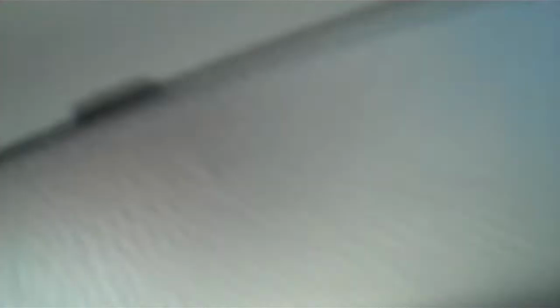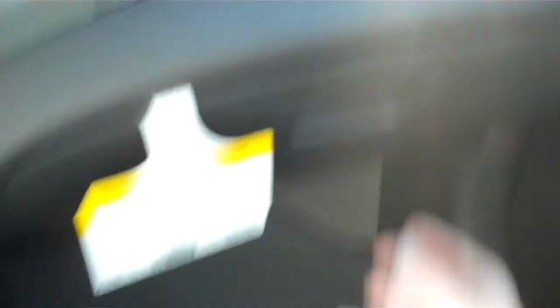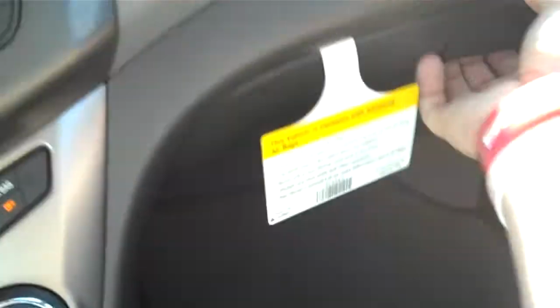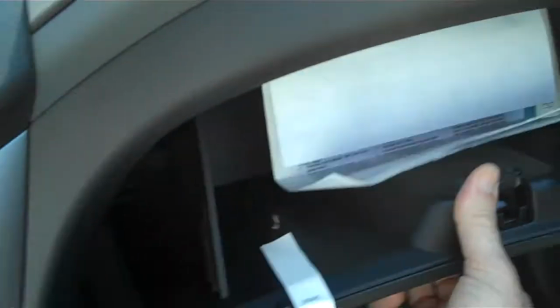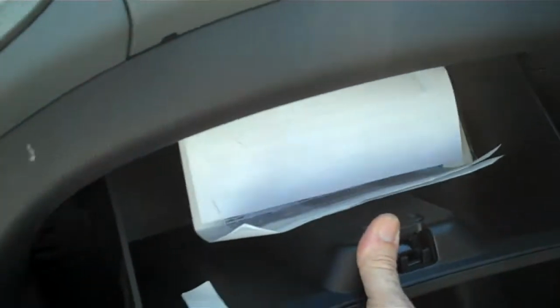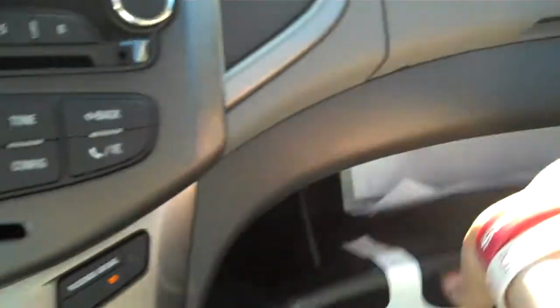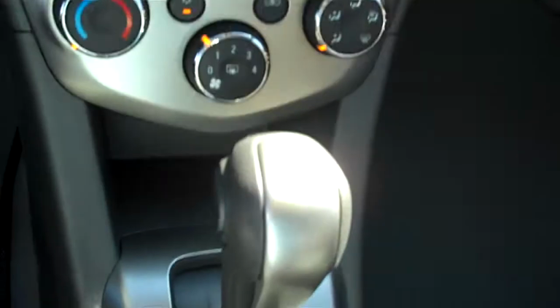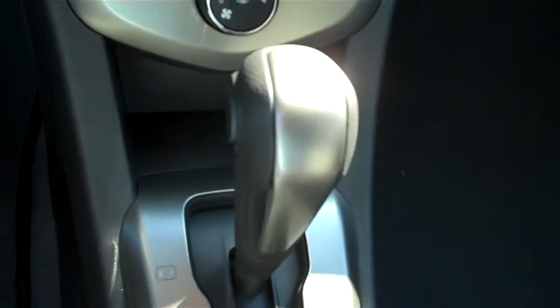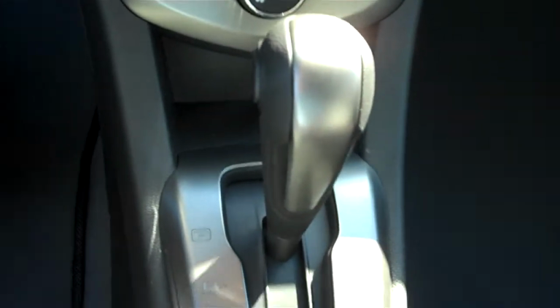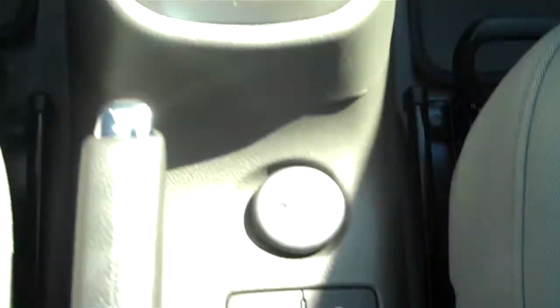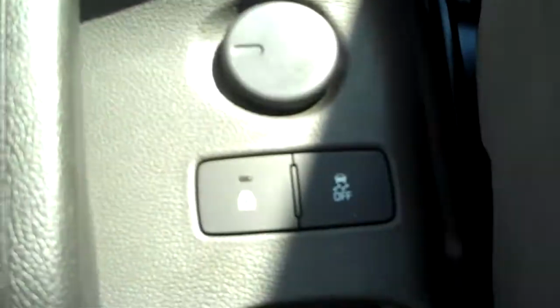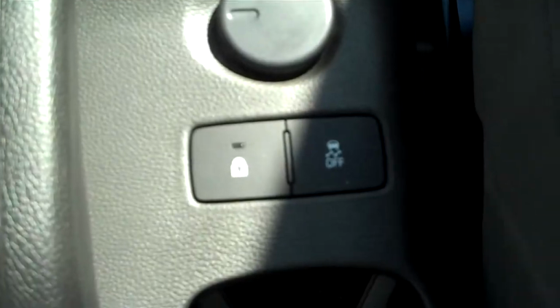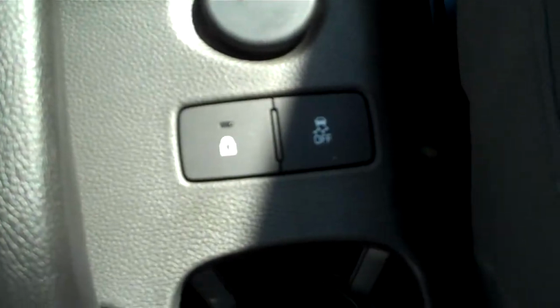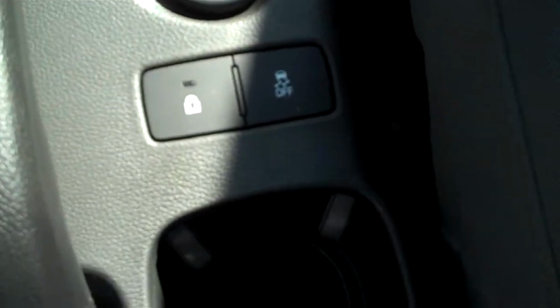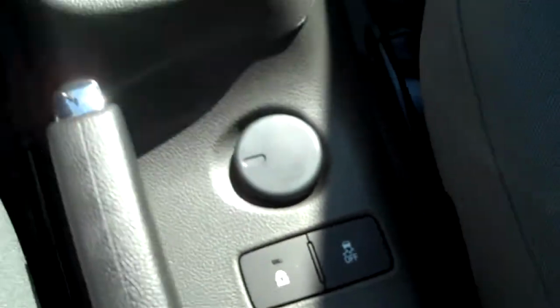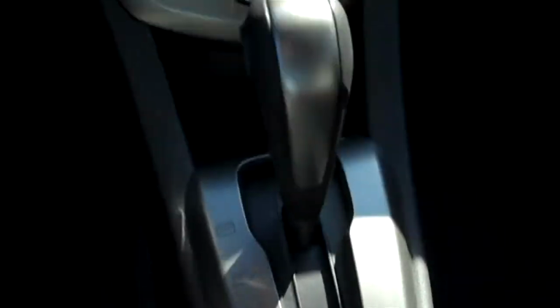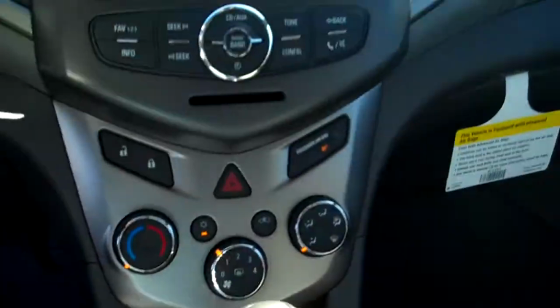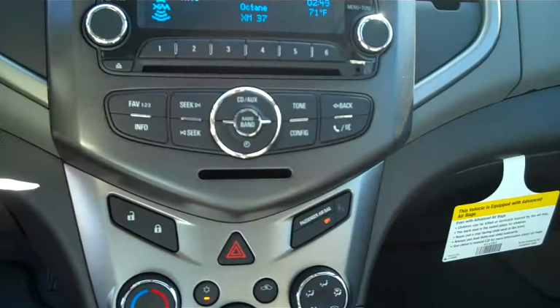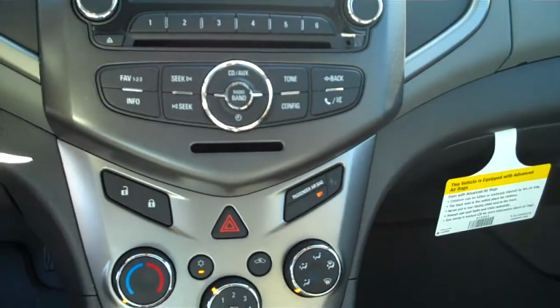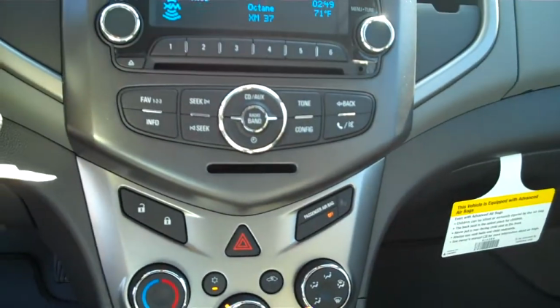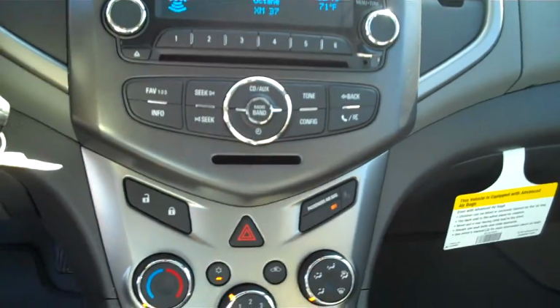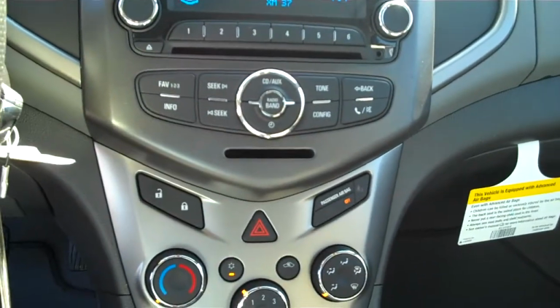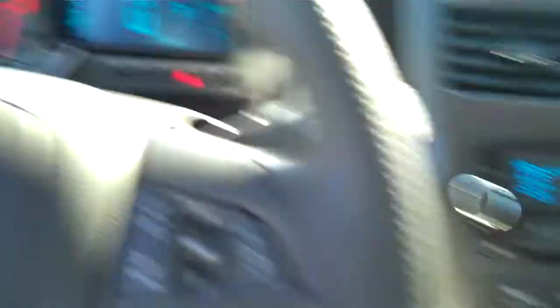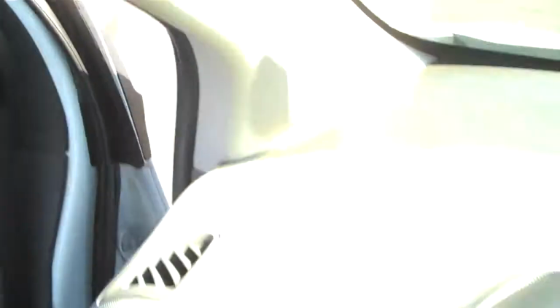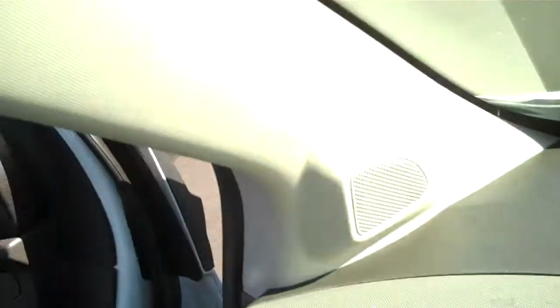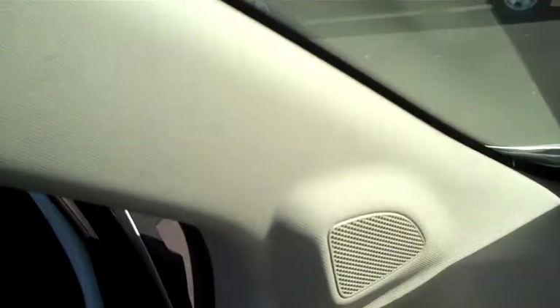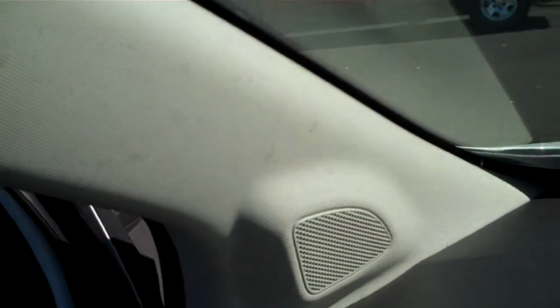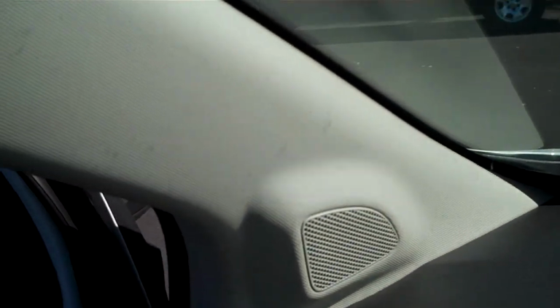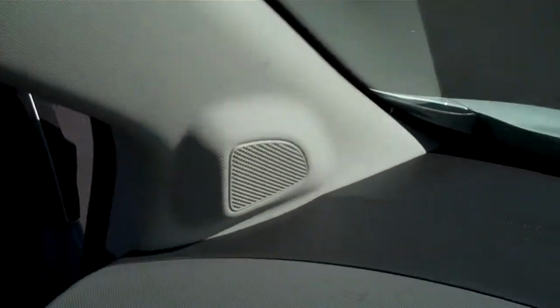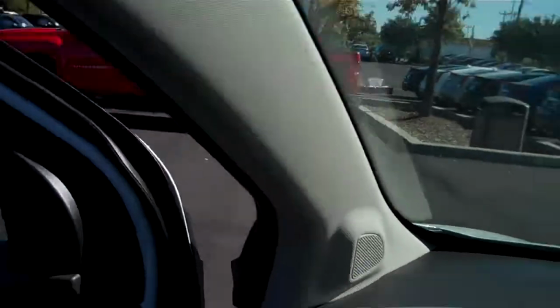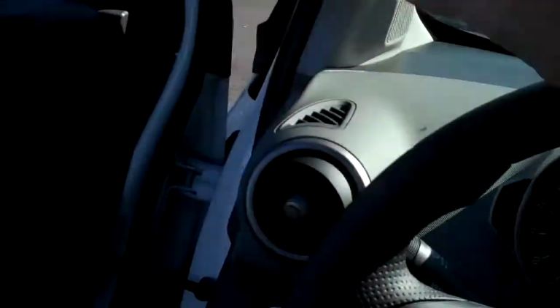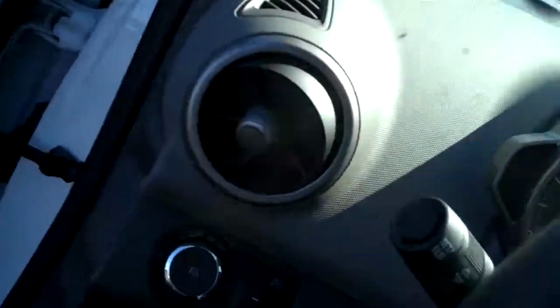It's got a glove box down below as well. Automatic, with traction control and child safety locks. This little sucker's got it all. It's got plenty of airbags from front to back, and tweeters in the A-pillar there.